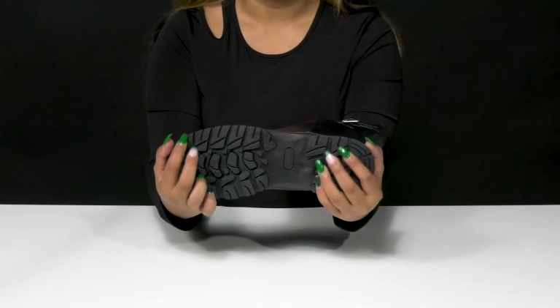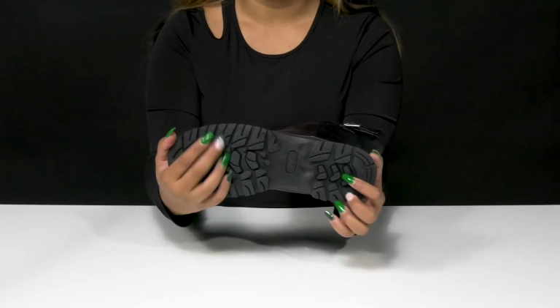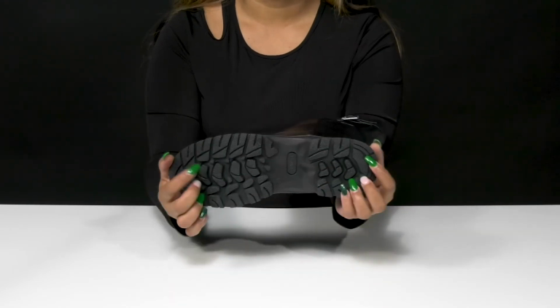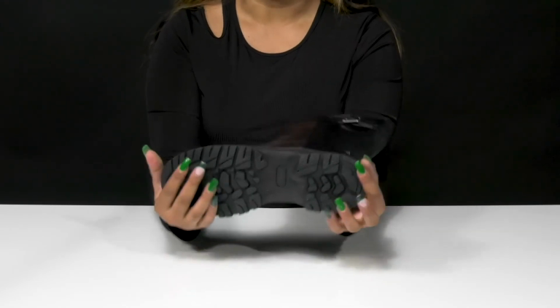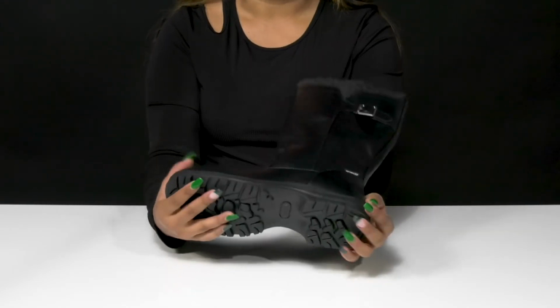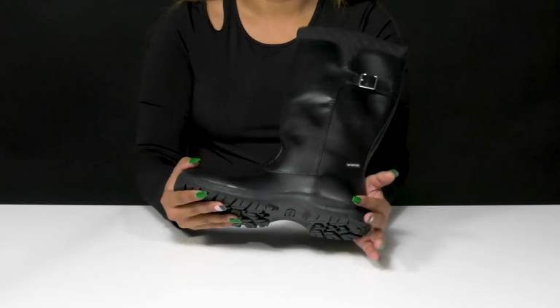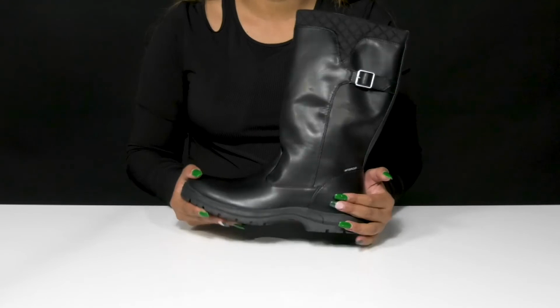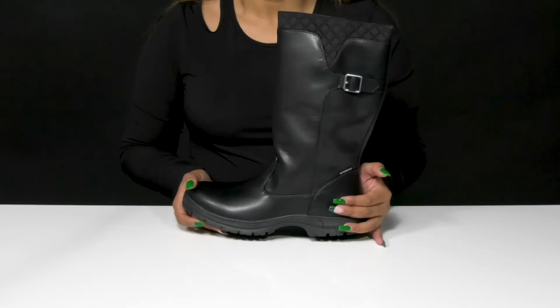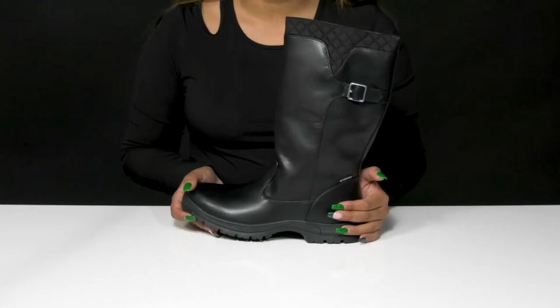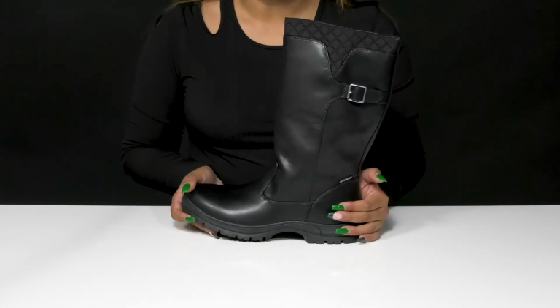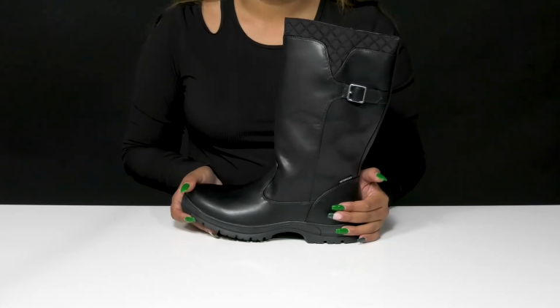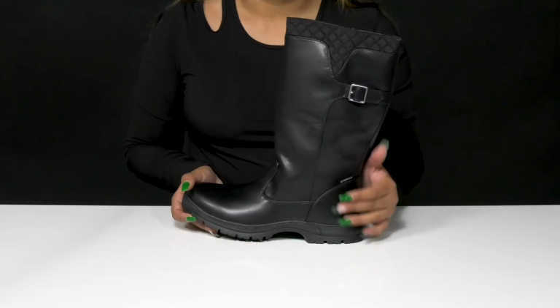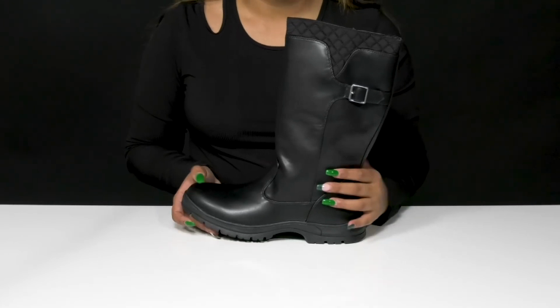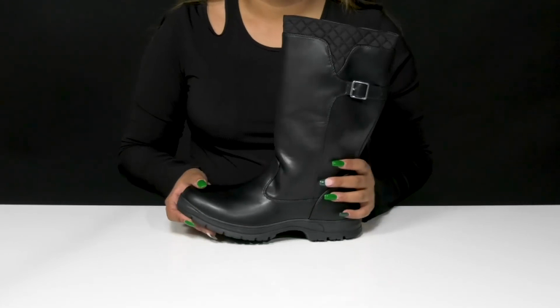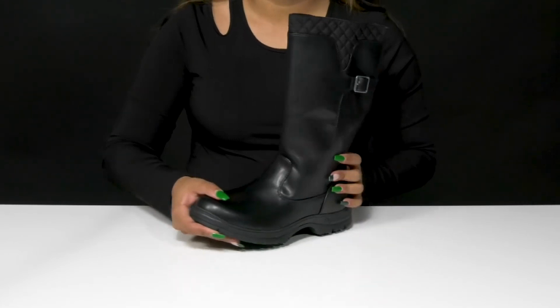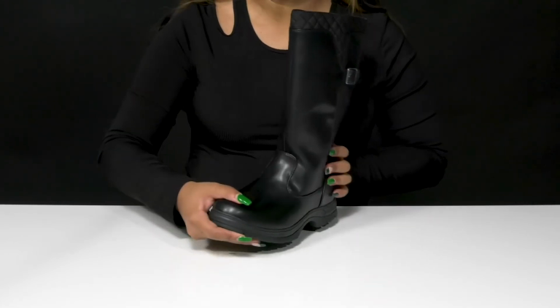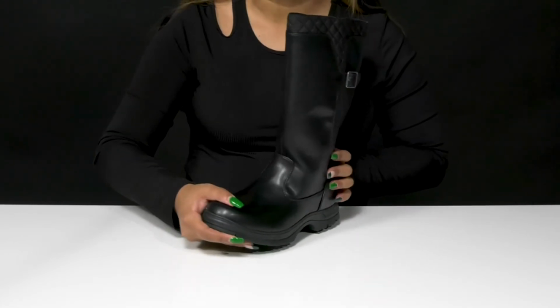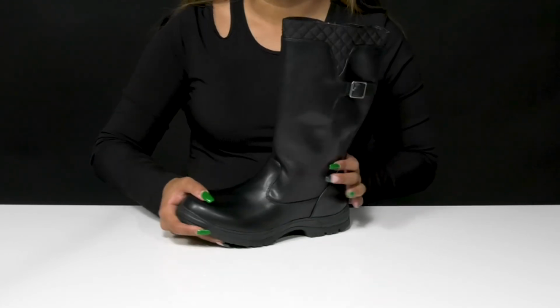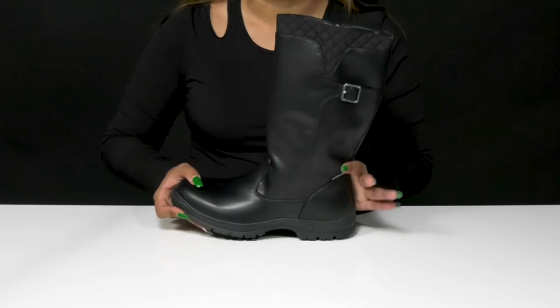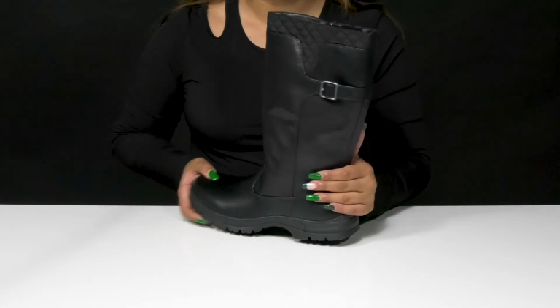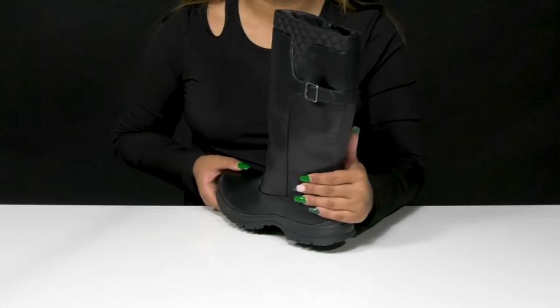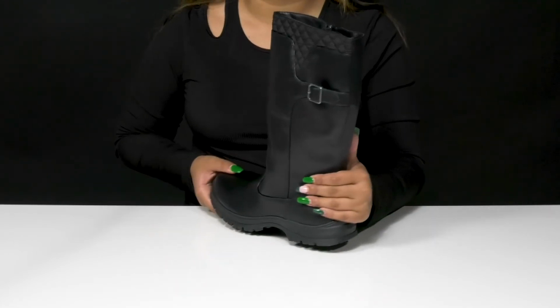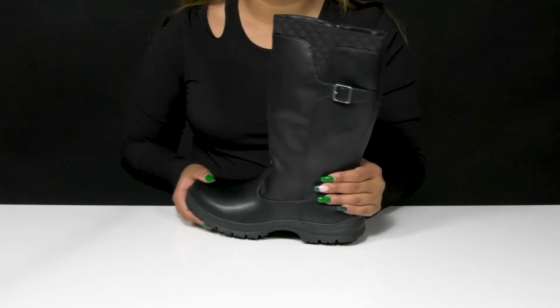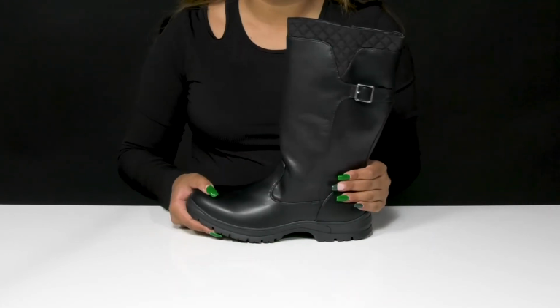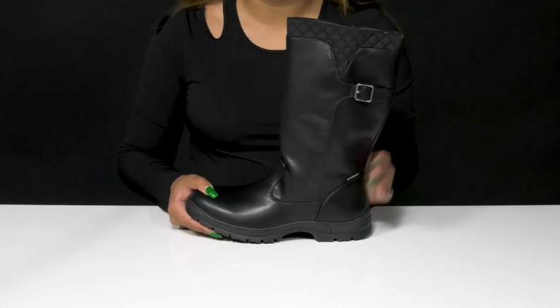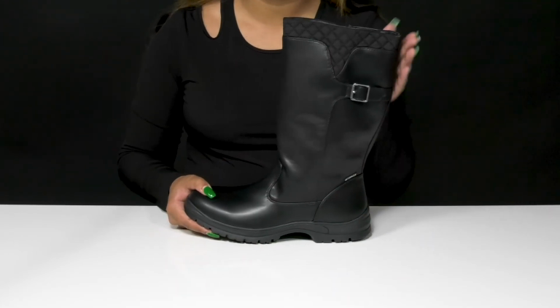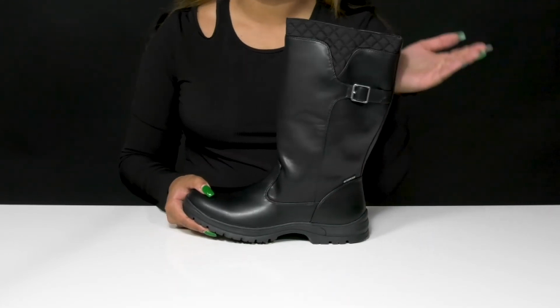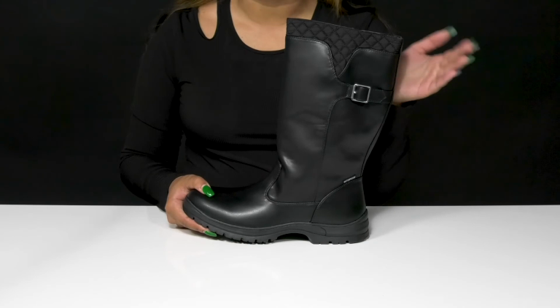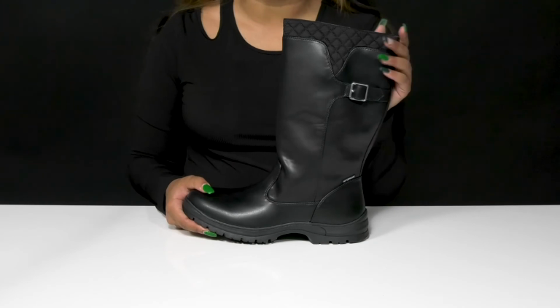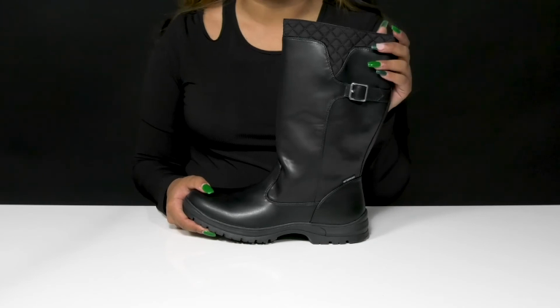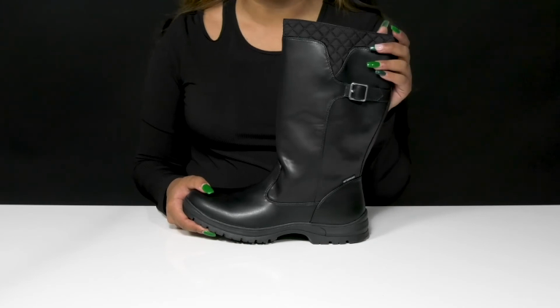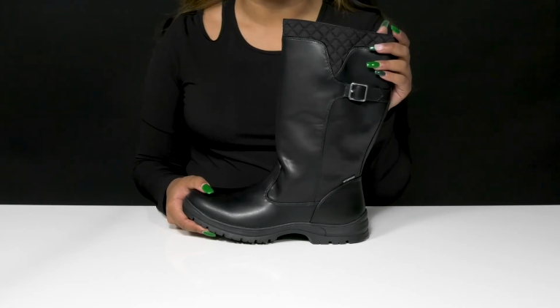The outsole is nicely lugged to add texture to each of your steps, giving you ultimate traction. You'll love pairing these with any outfit to give yourself a super perfect autumn attire.